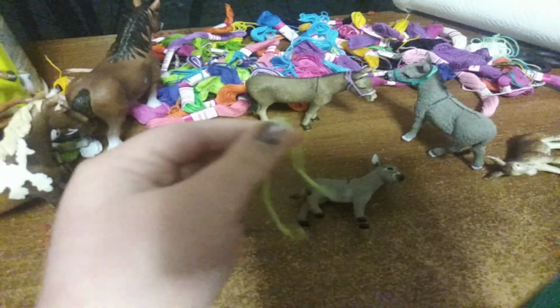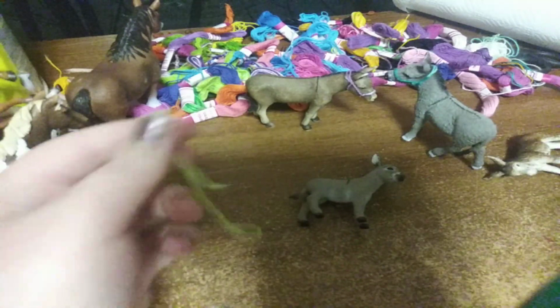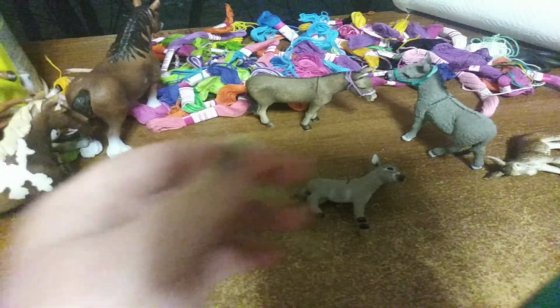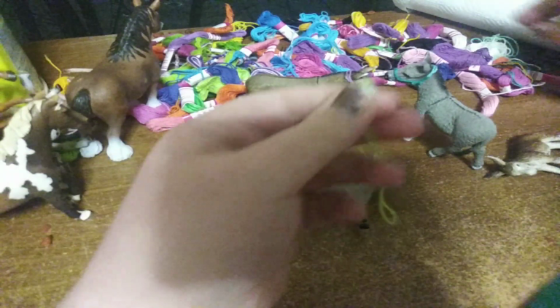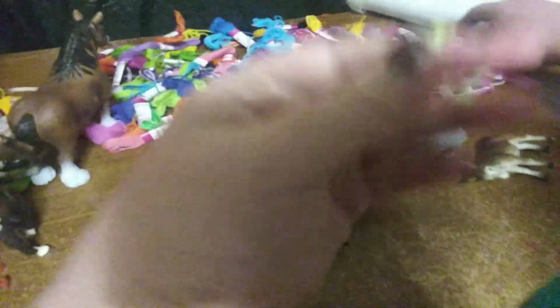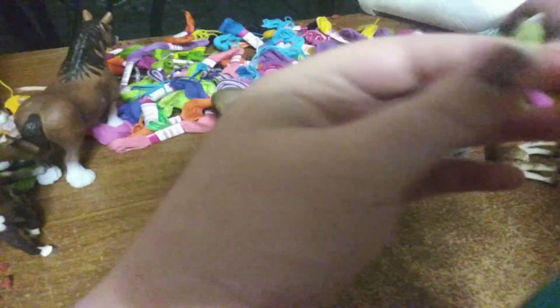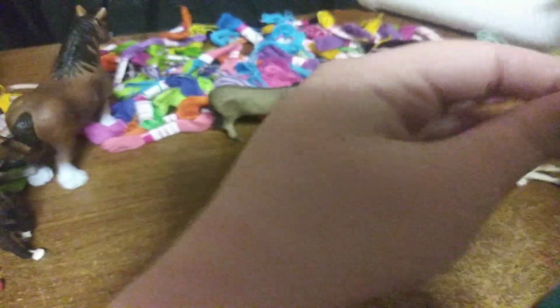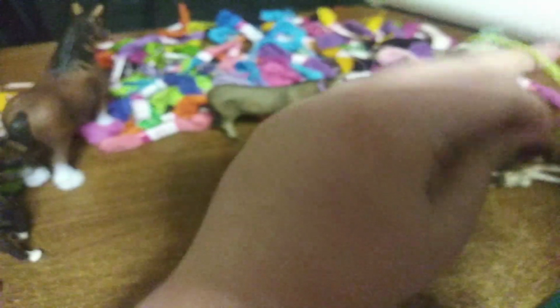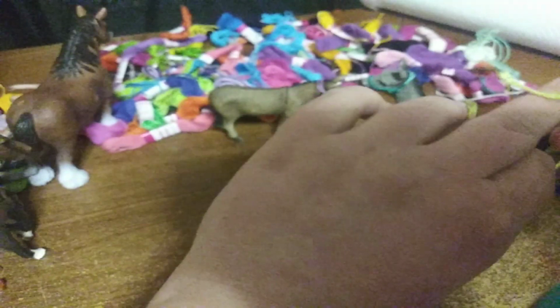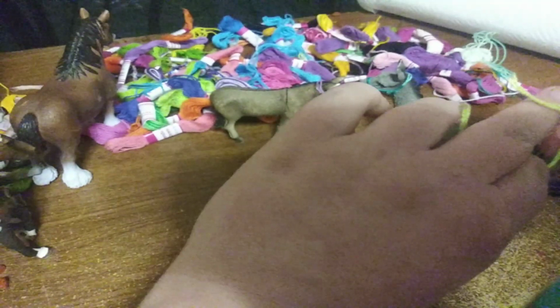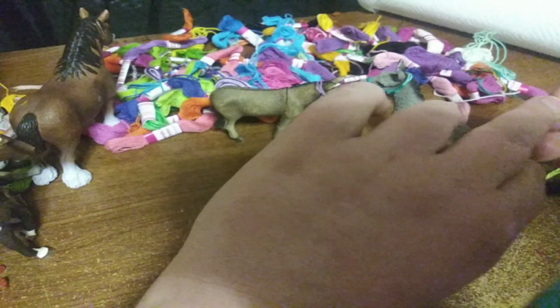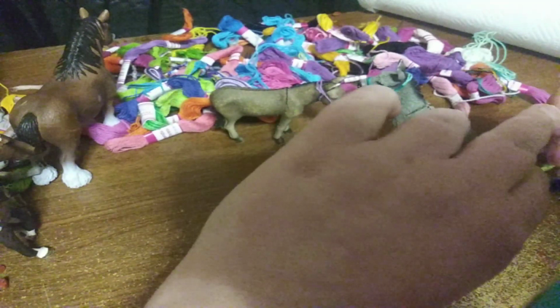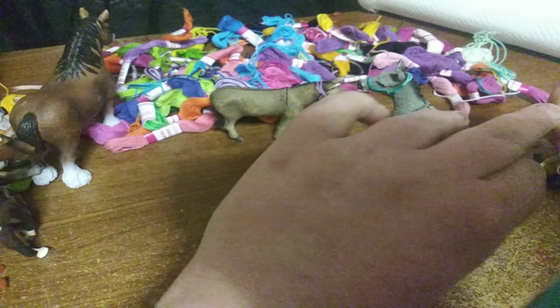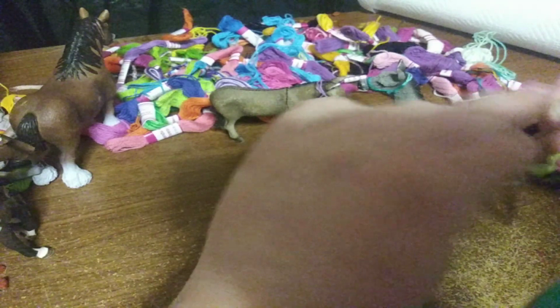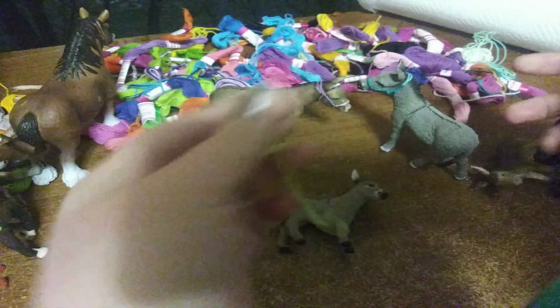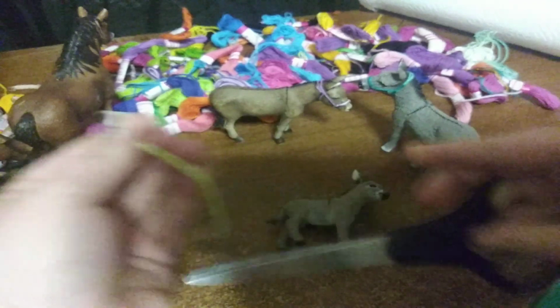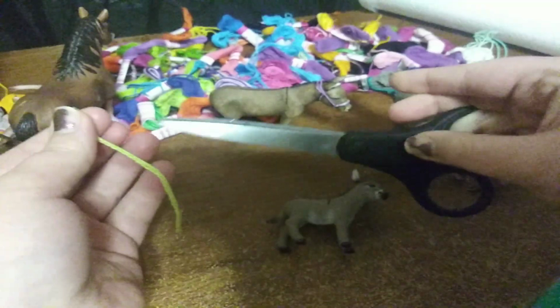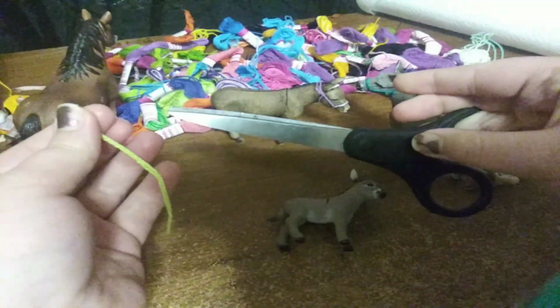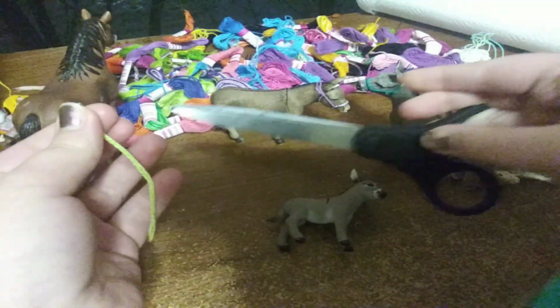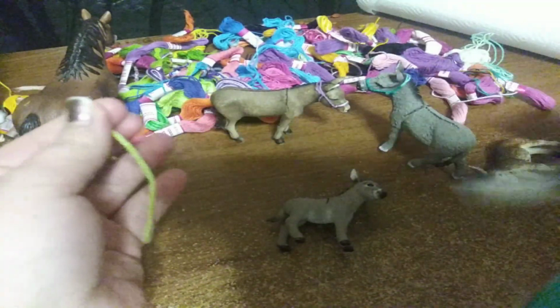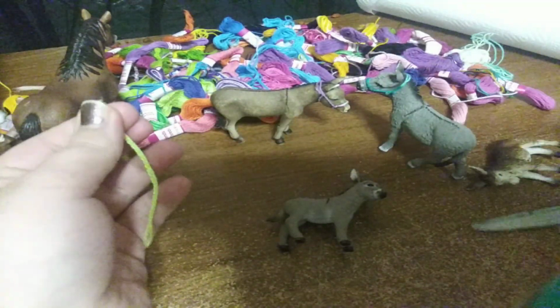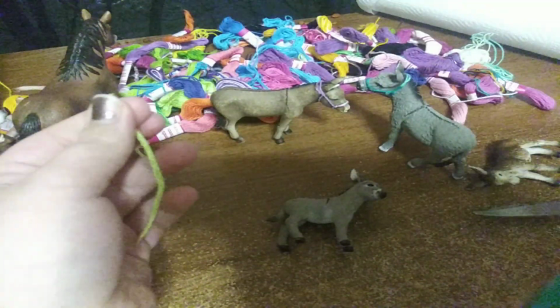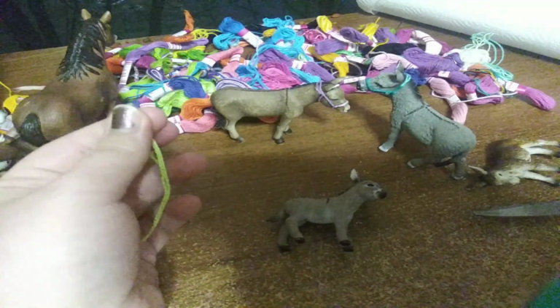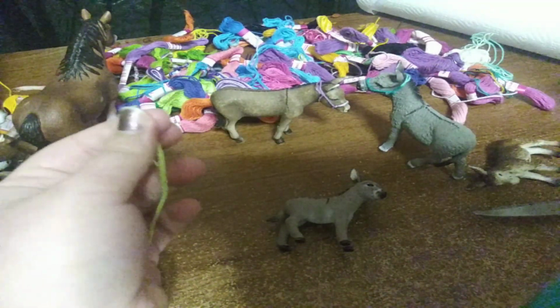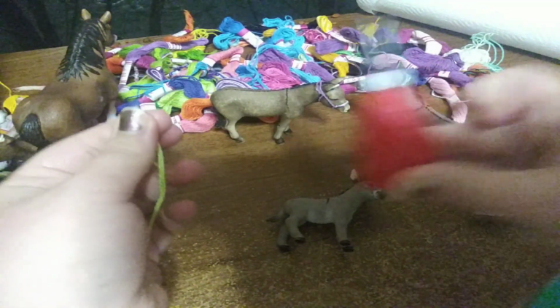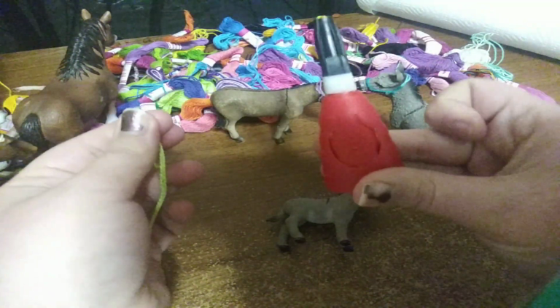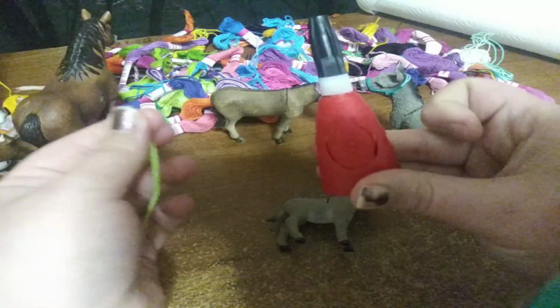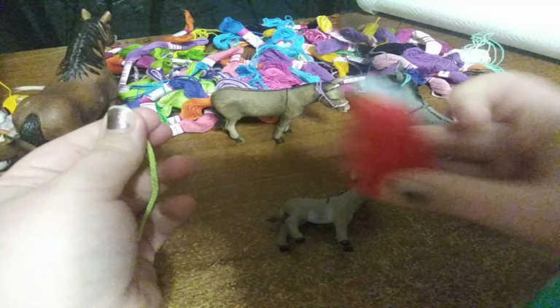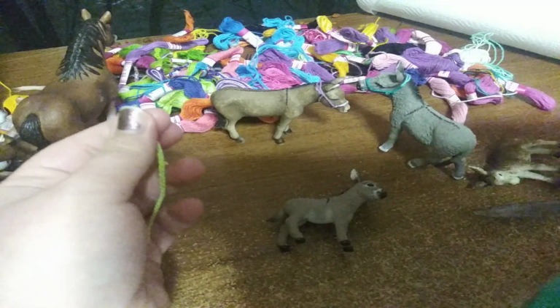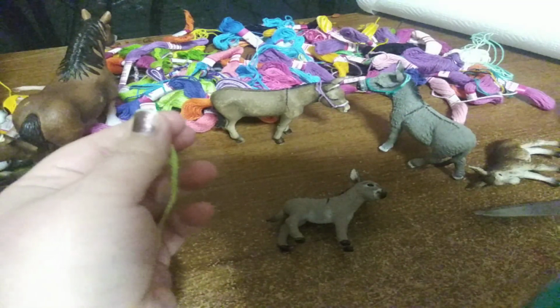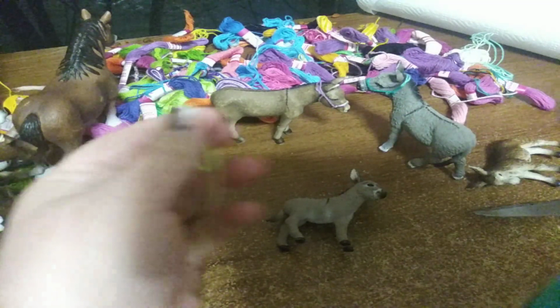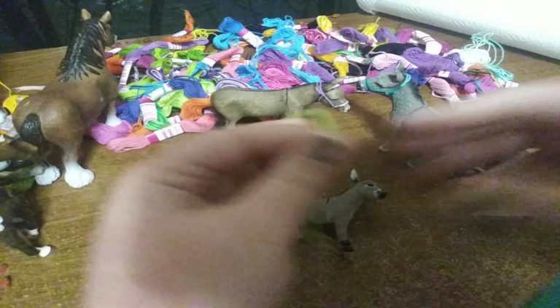You will need a string of course, some scissors, and some glue — super glue.